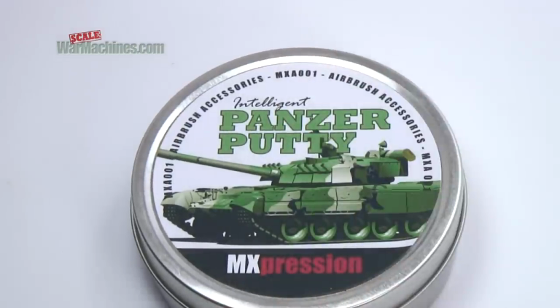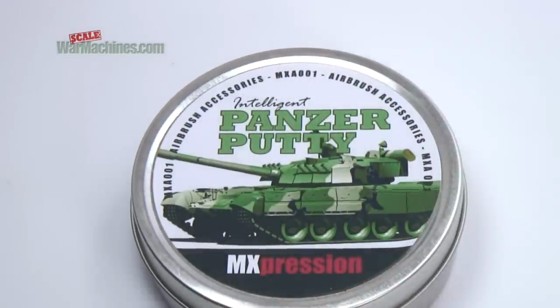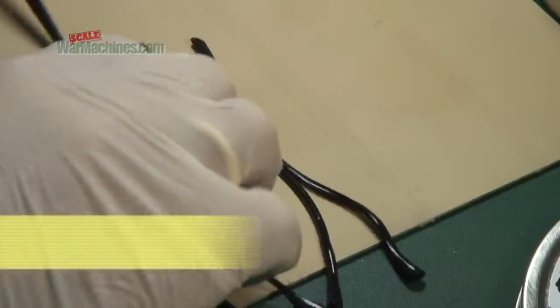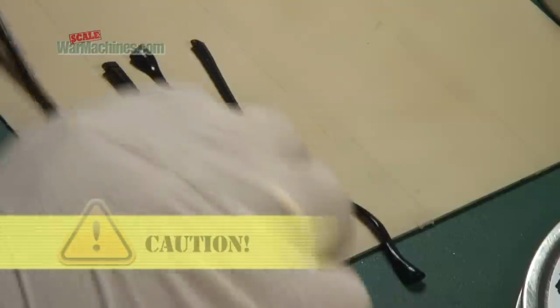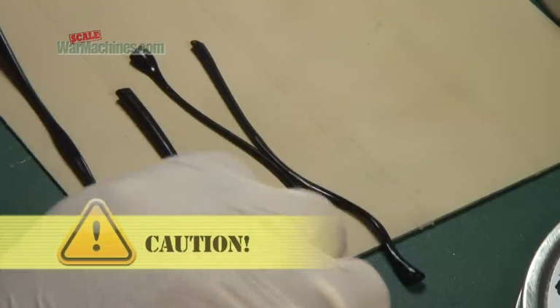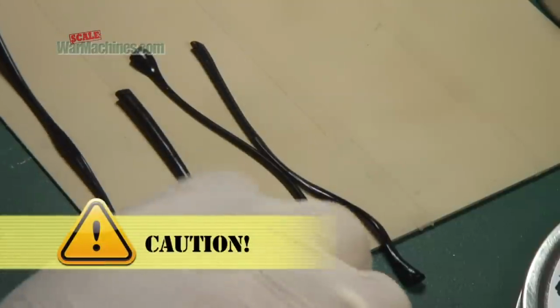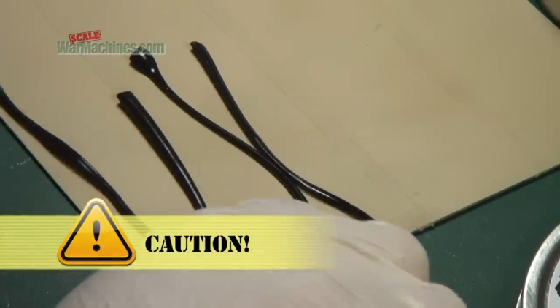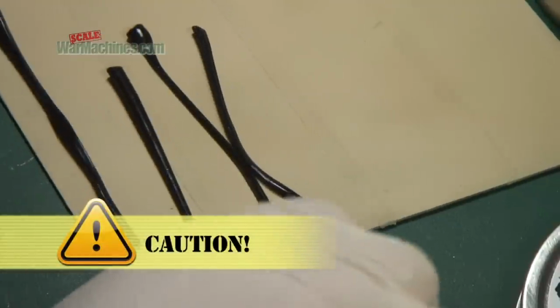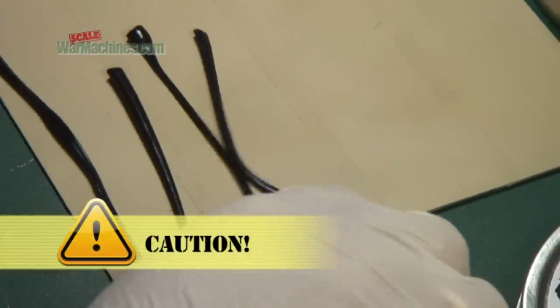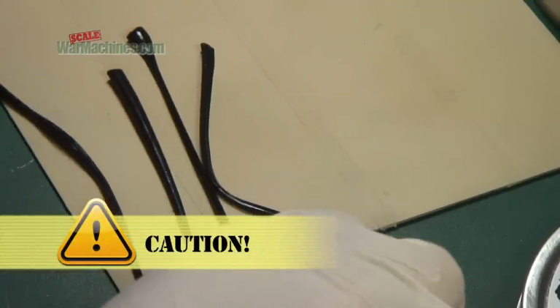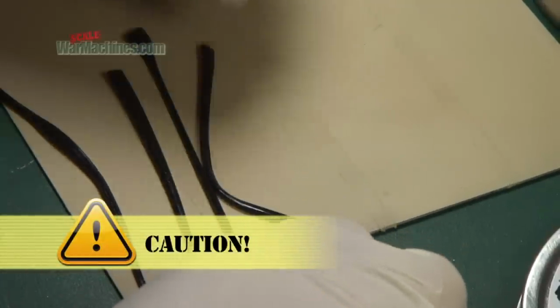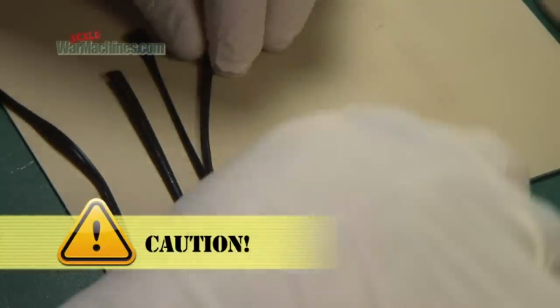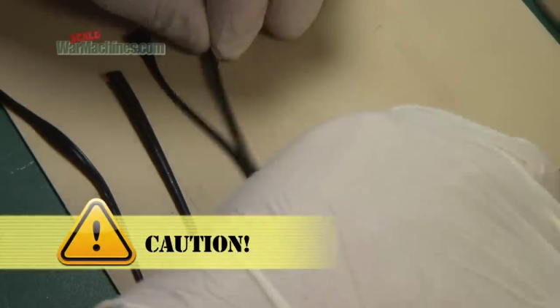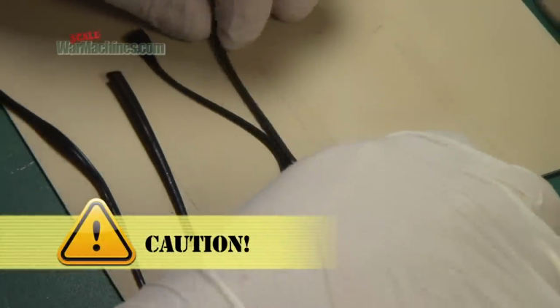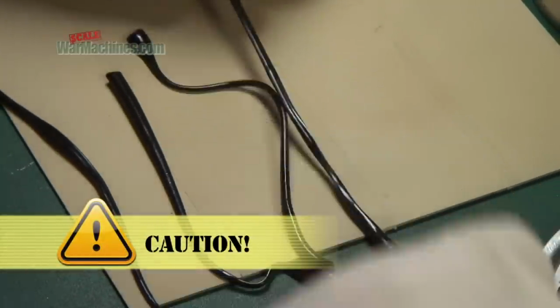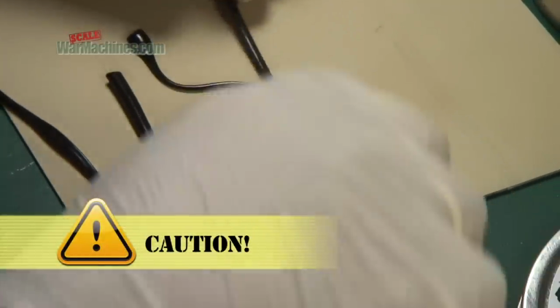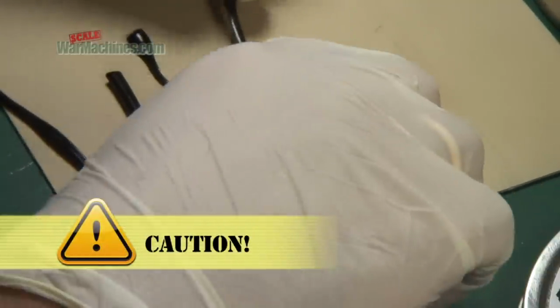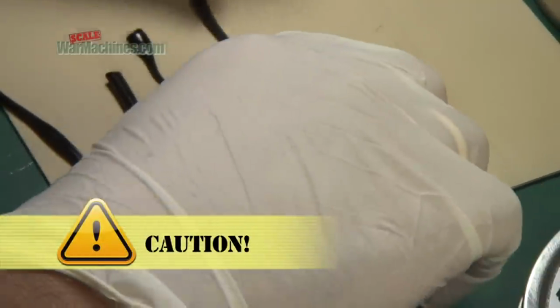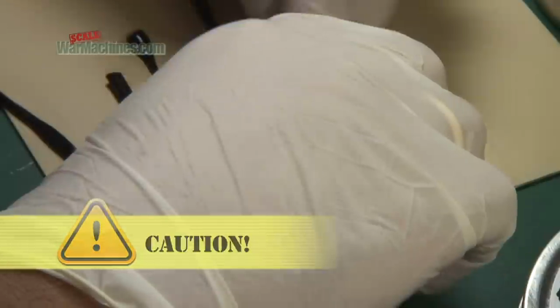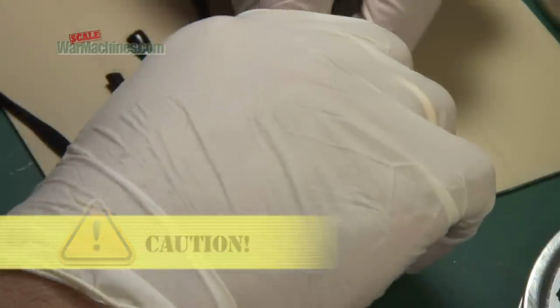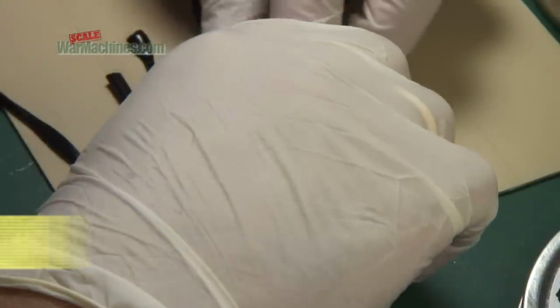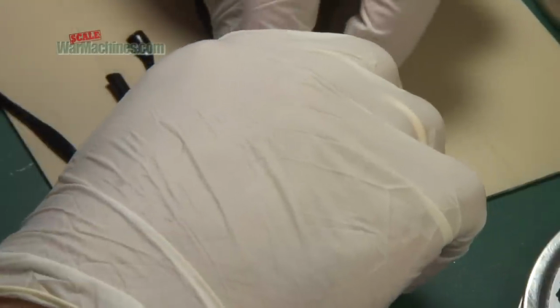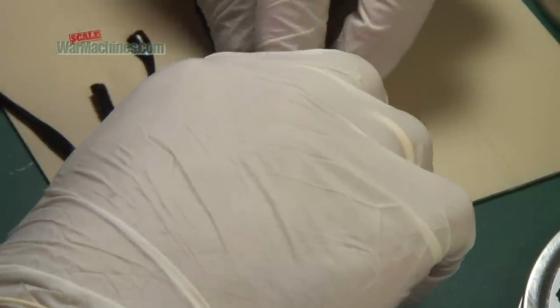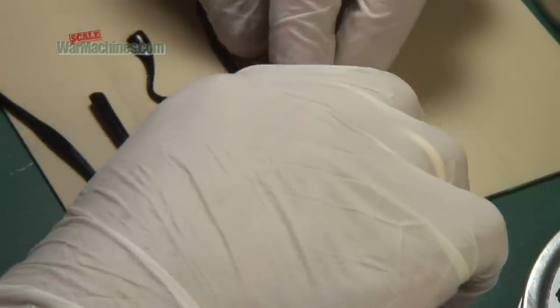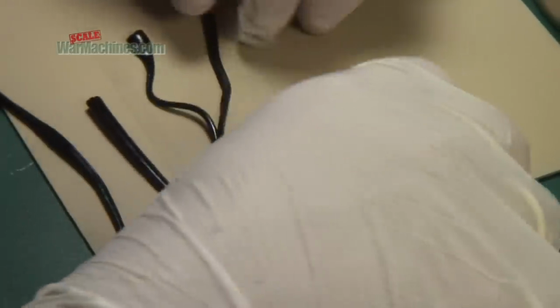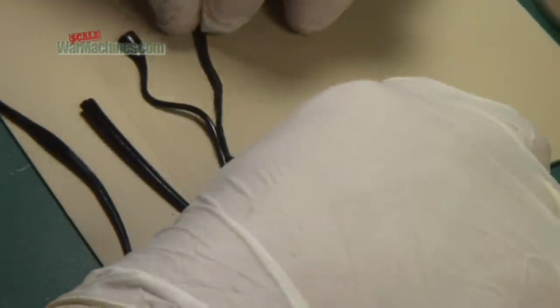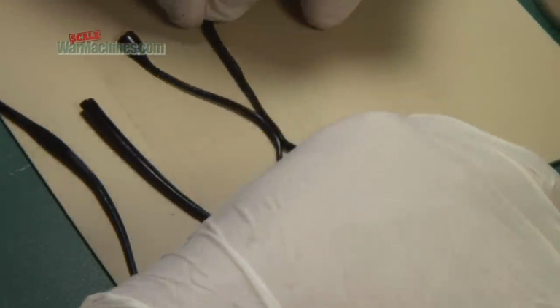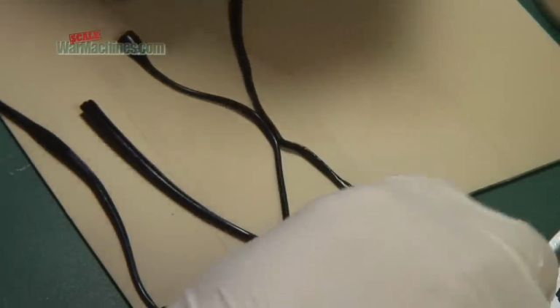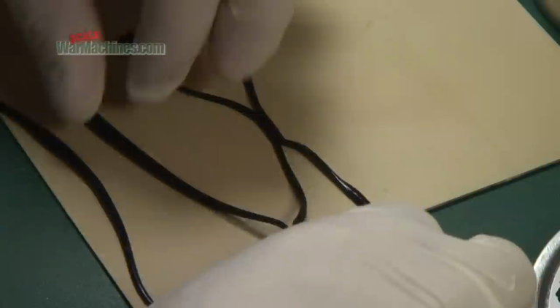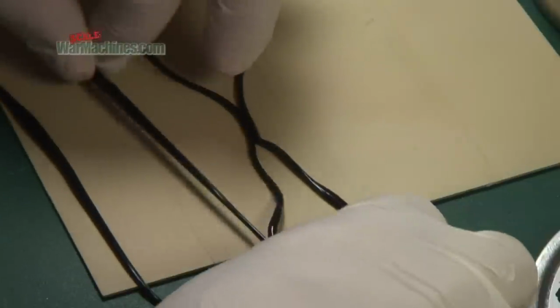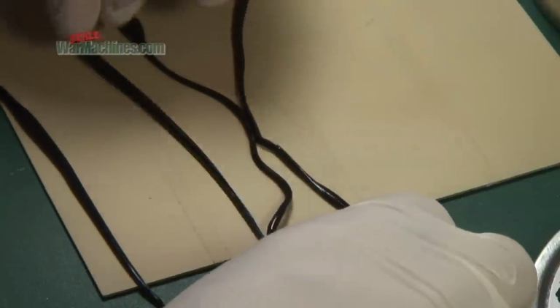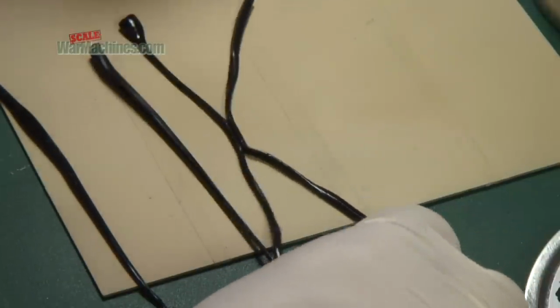Just remember that if you're making an intricate or complex scheme with multiple pieces, if you touch two bits of Panzer Putty together, they will bond and are hard to separate. So always keep them apart.